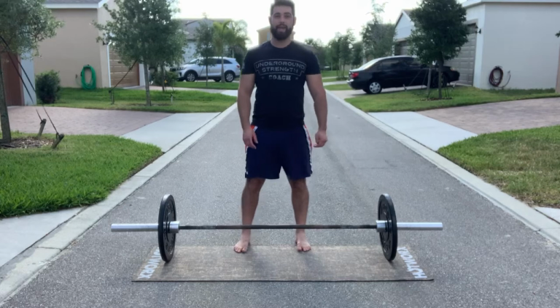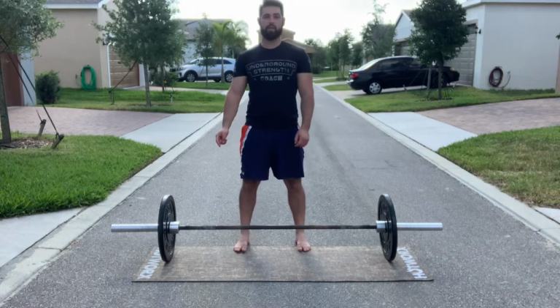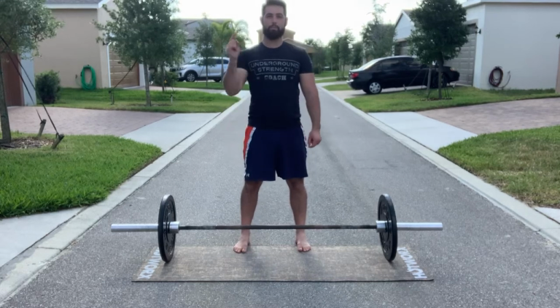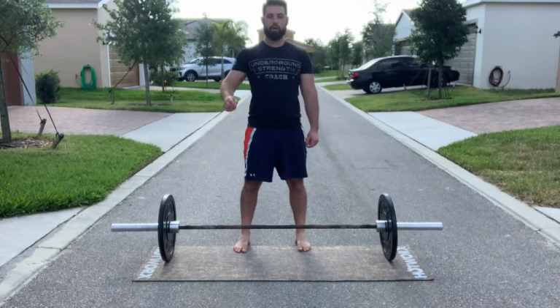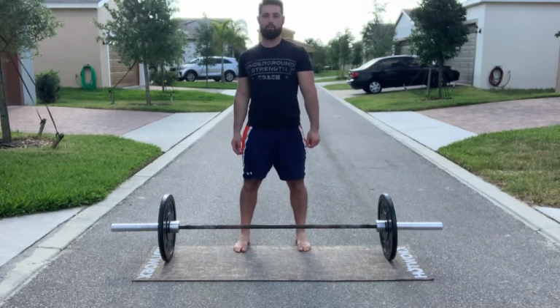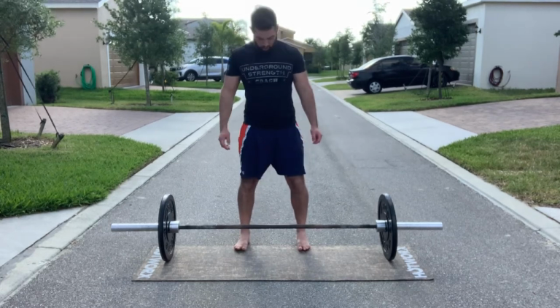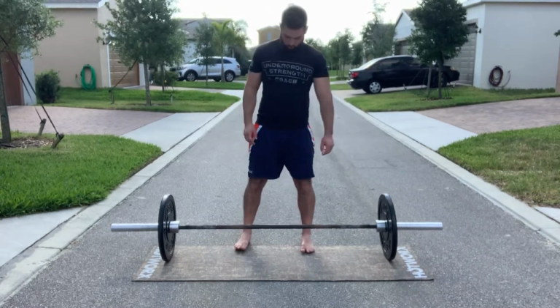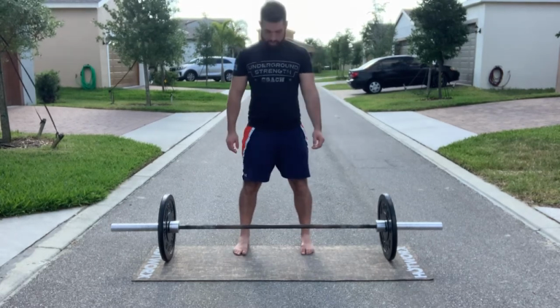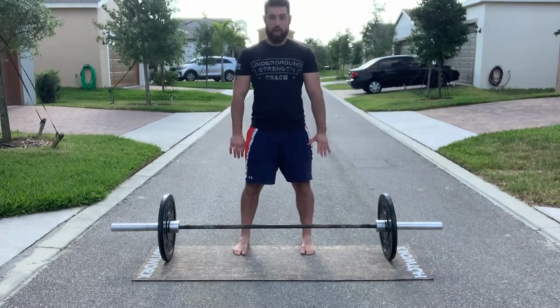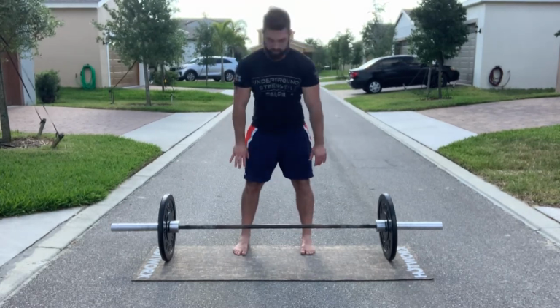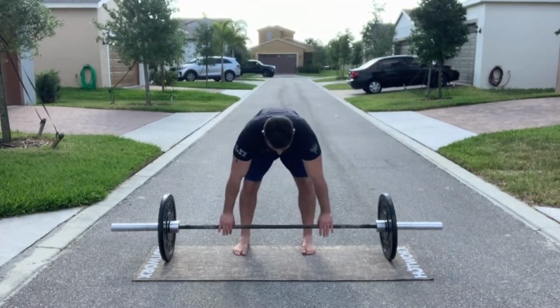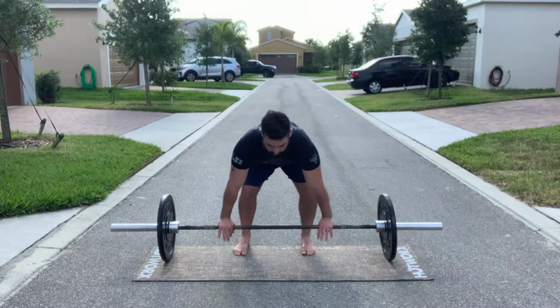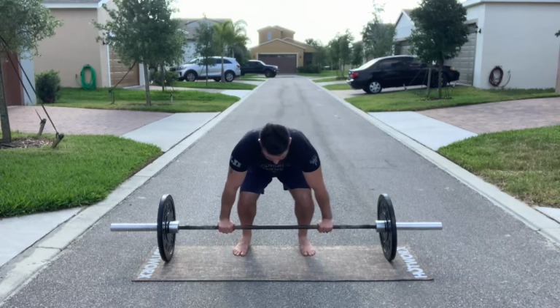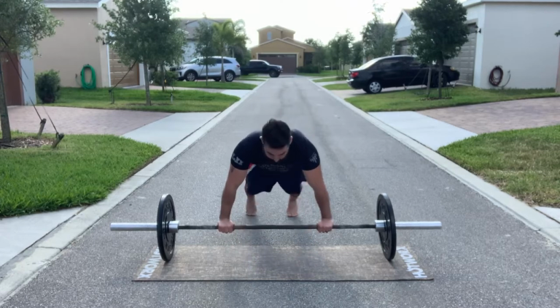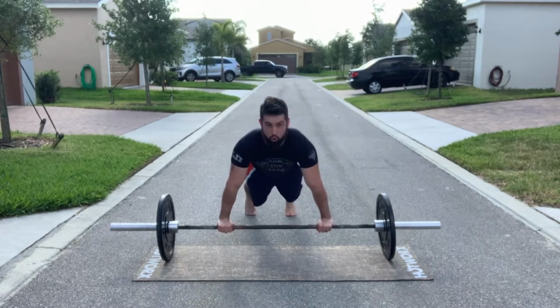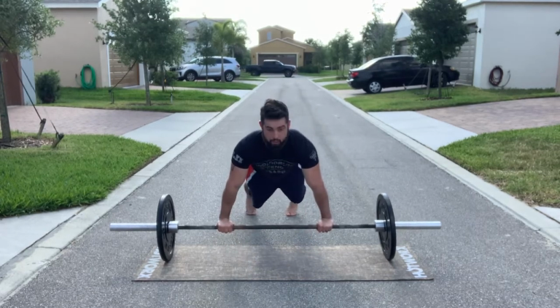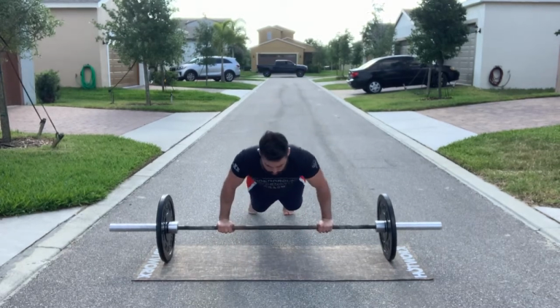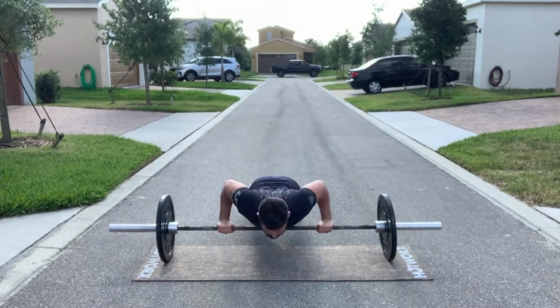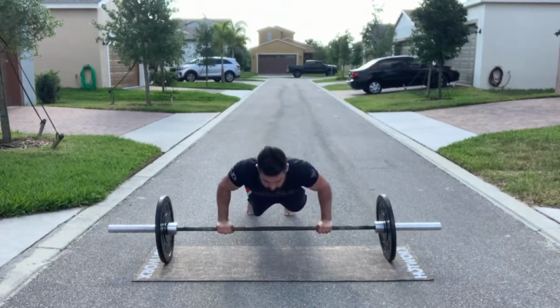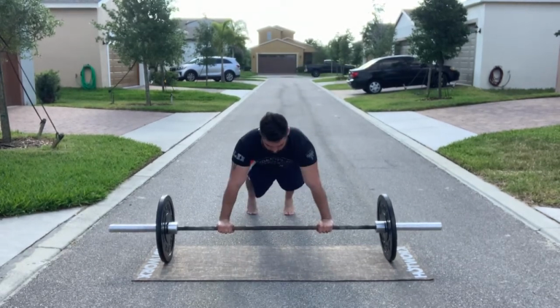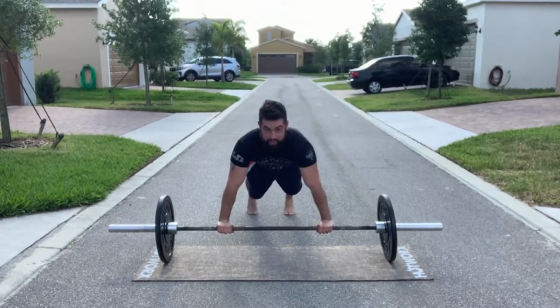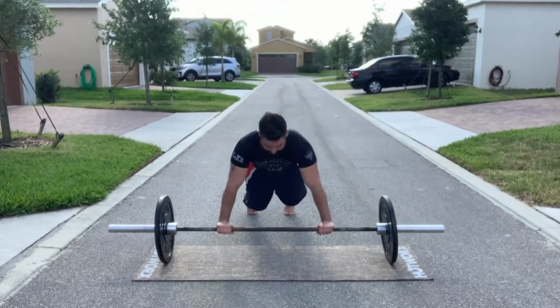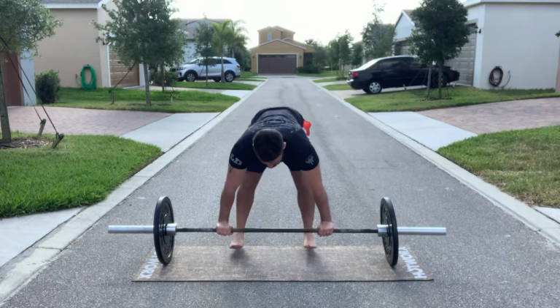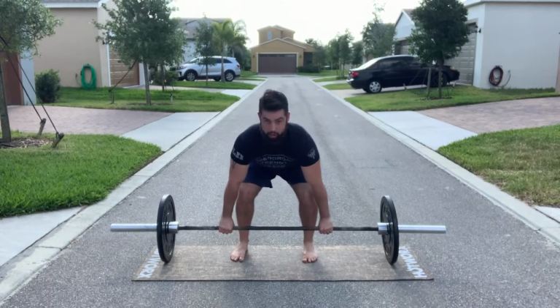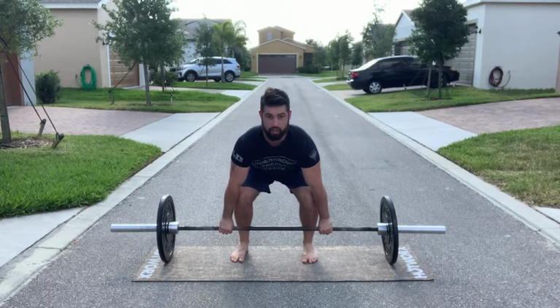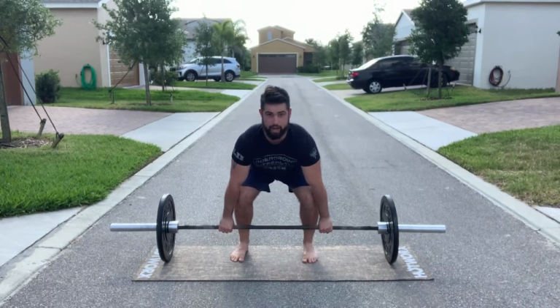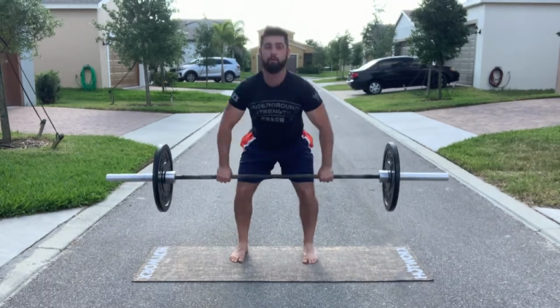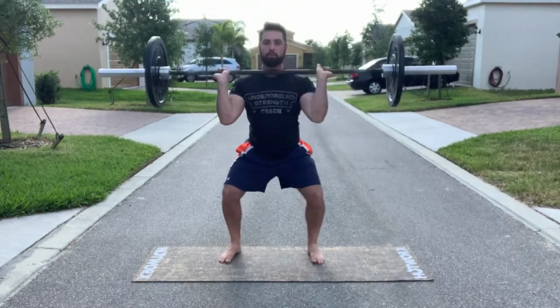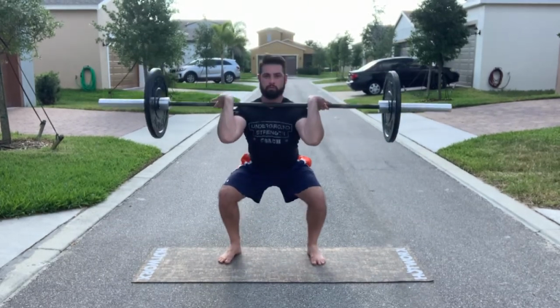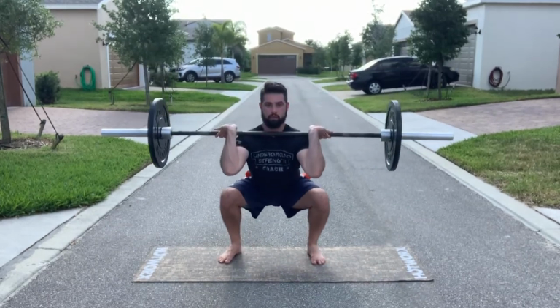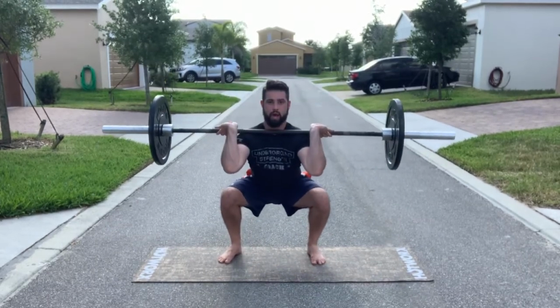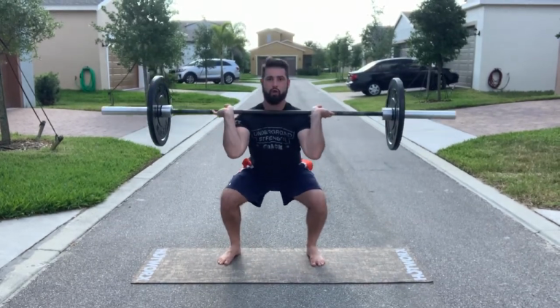Guys, this is going to be the barbell man maker. So we're going to go down, hand to the bar, kick the feet back, core tight. We're going to go push up, kick the feet back up, squat clean from here, and then right into the thruster.